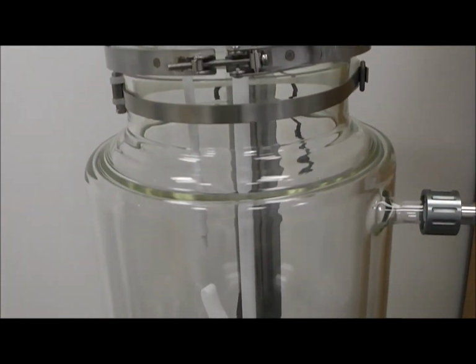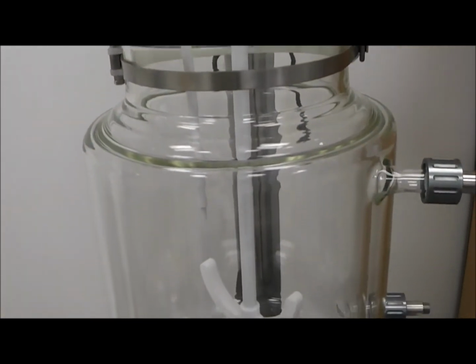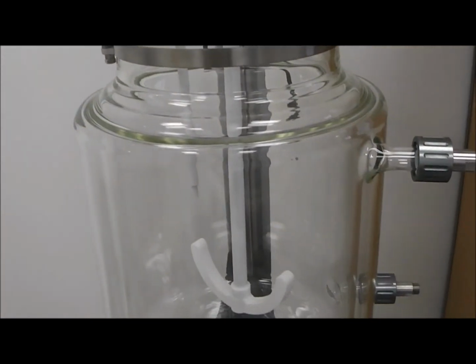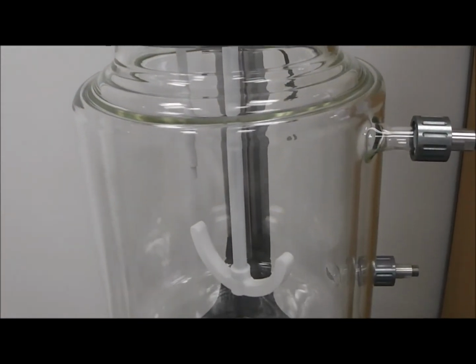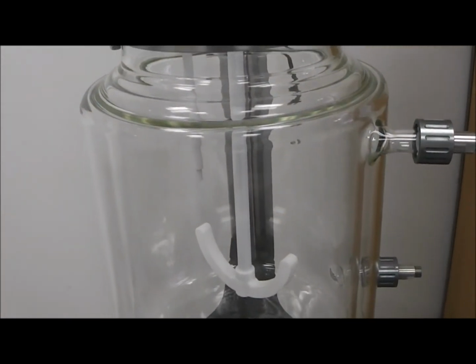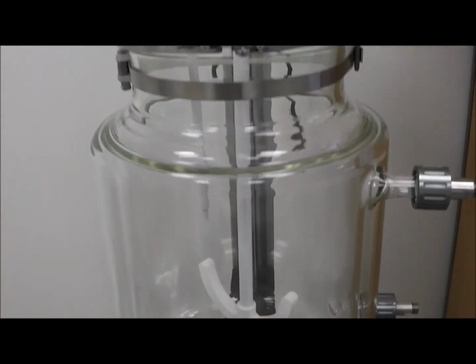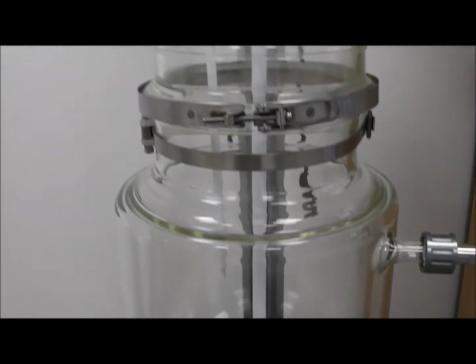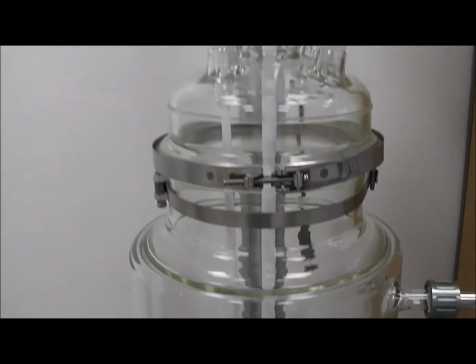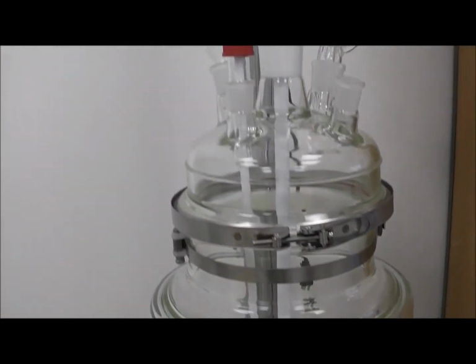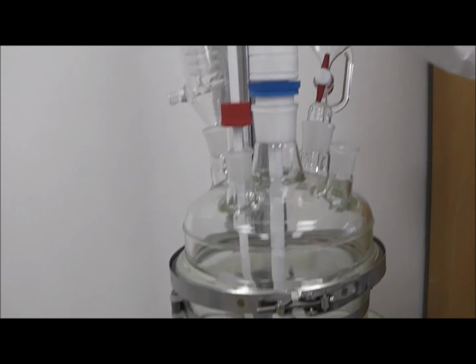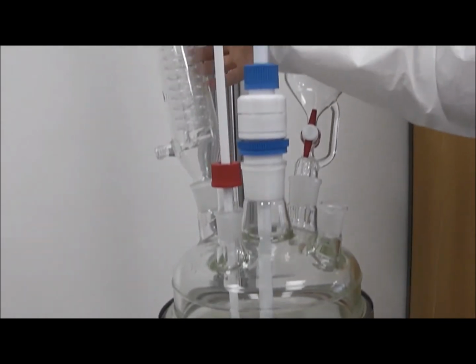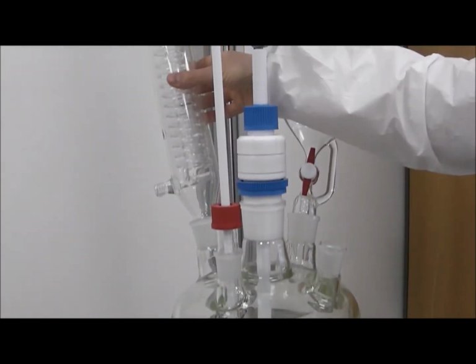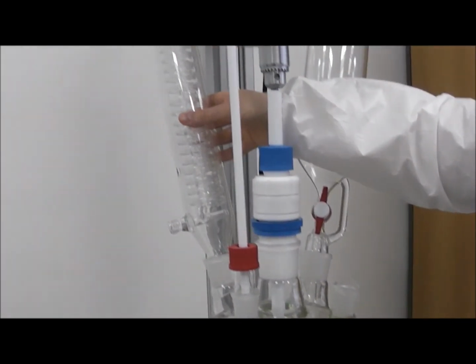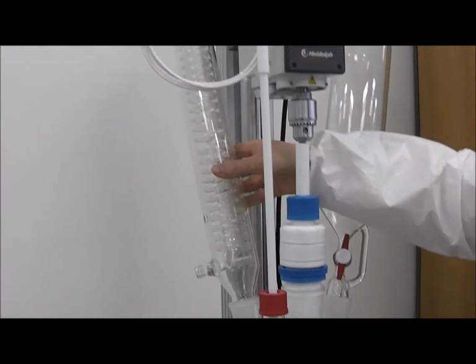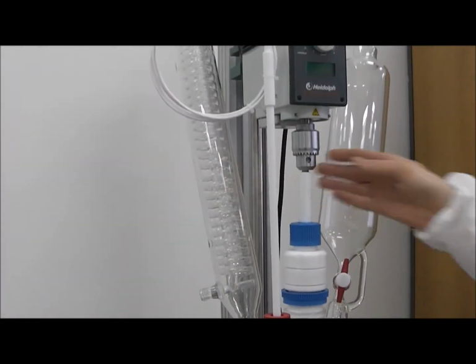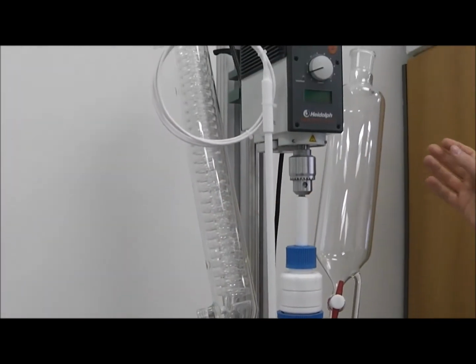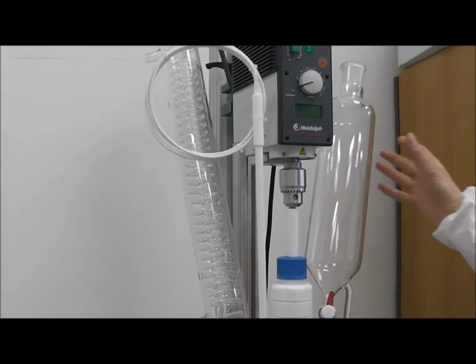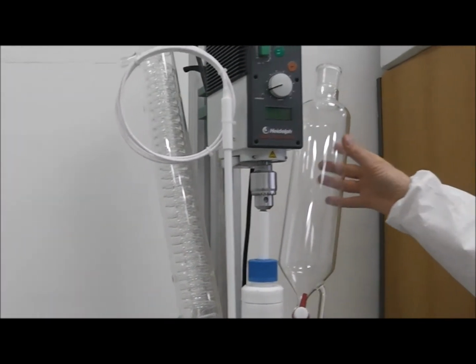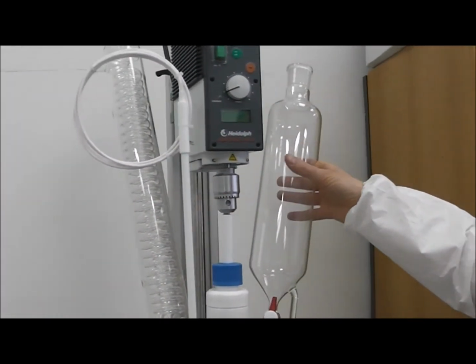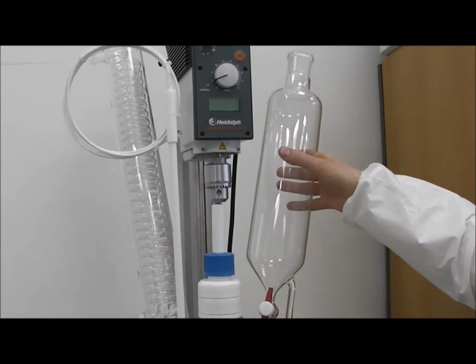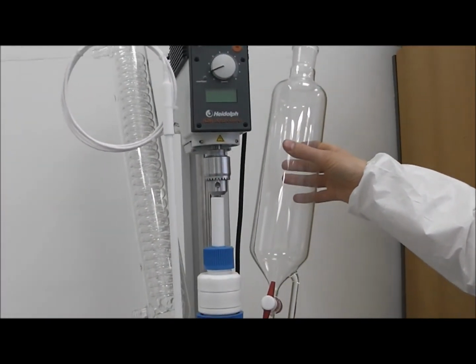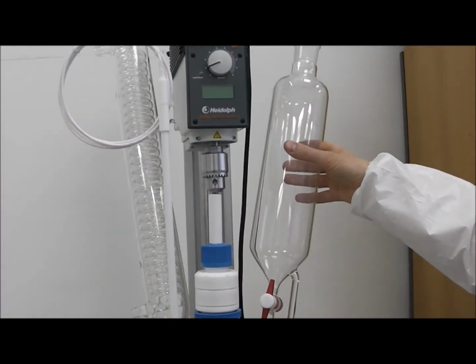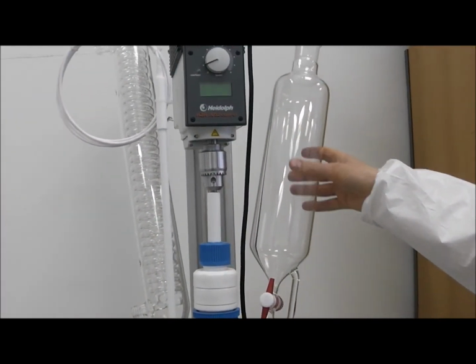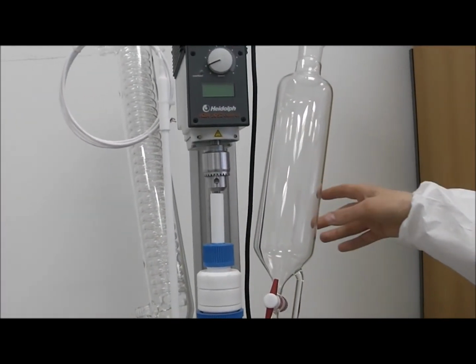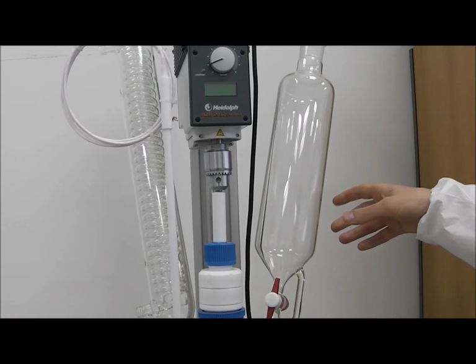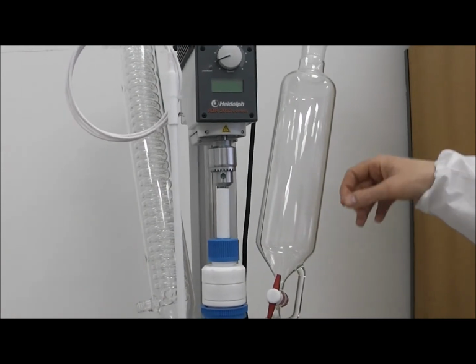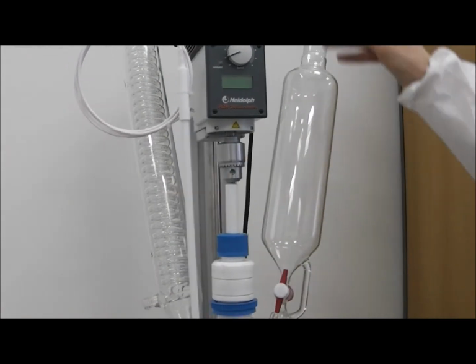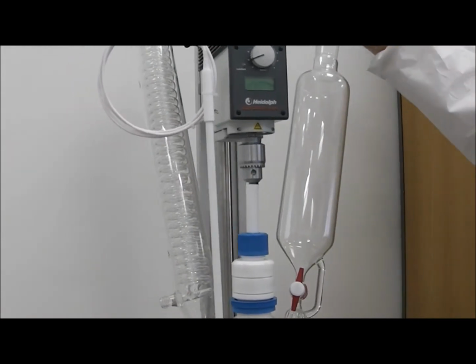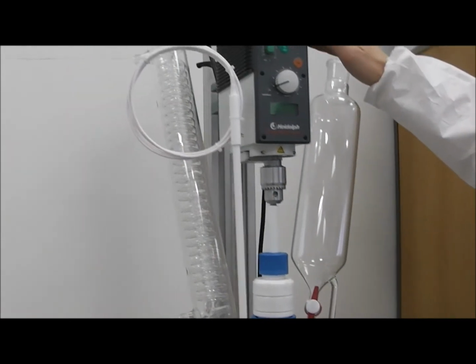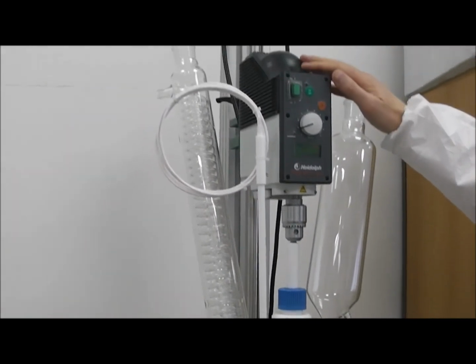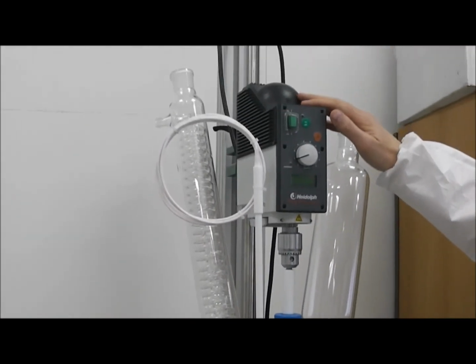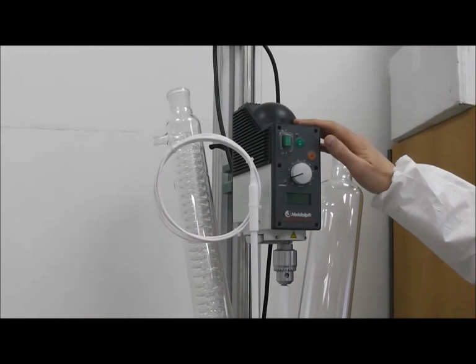In the lid we also have, in this example, a condenser also made by Glass Solutions, and a dropping funnel also made by Glass Solutions. And we obviously have an overhead stirrer as well.